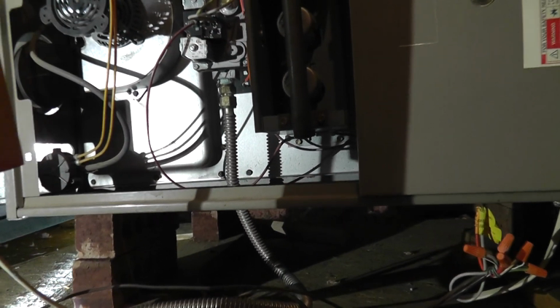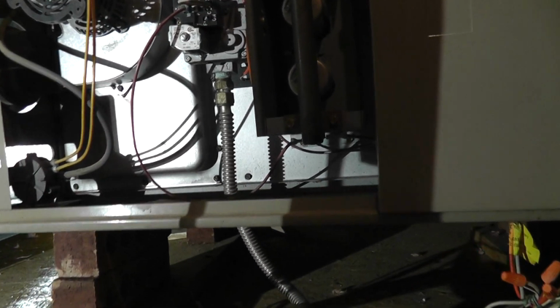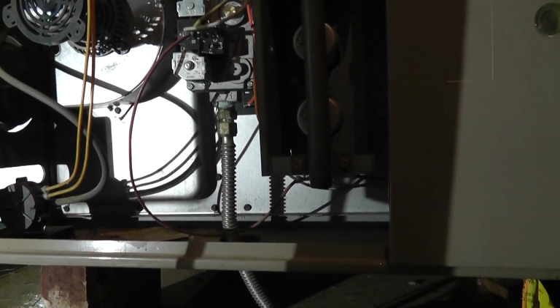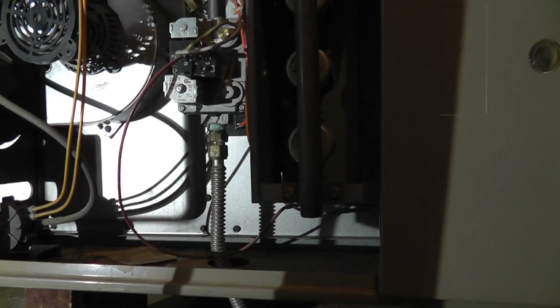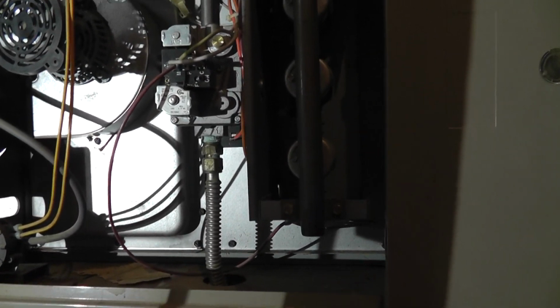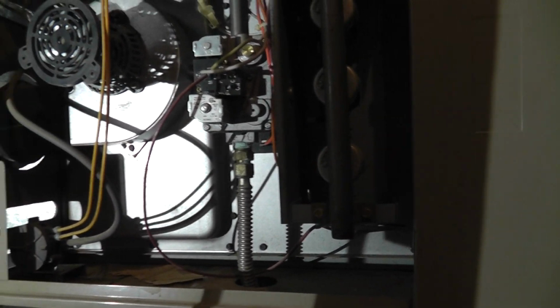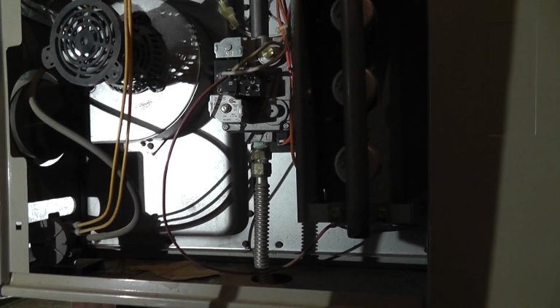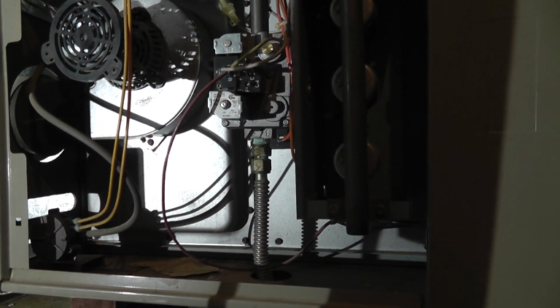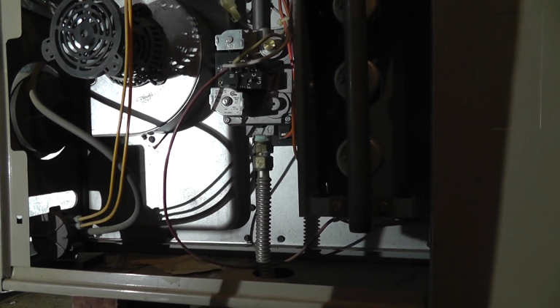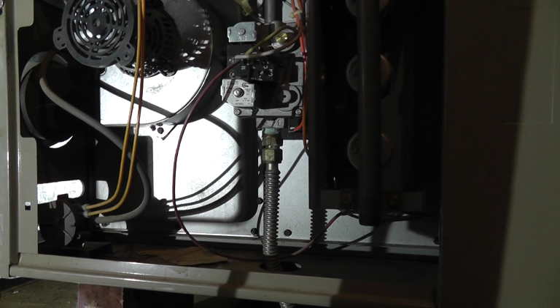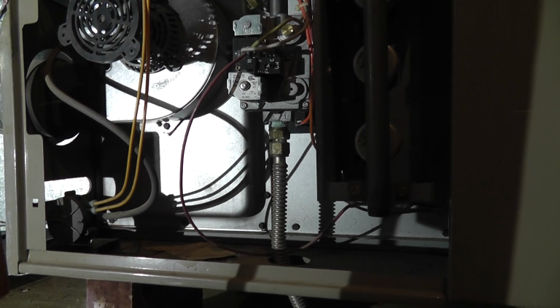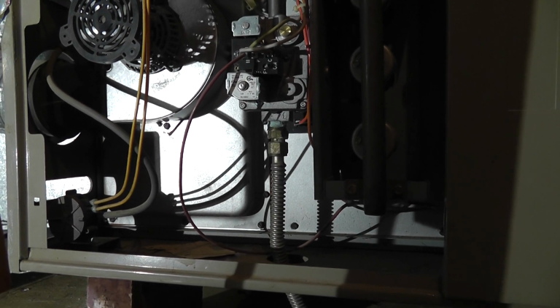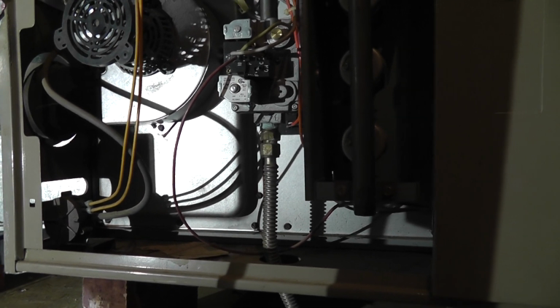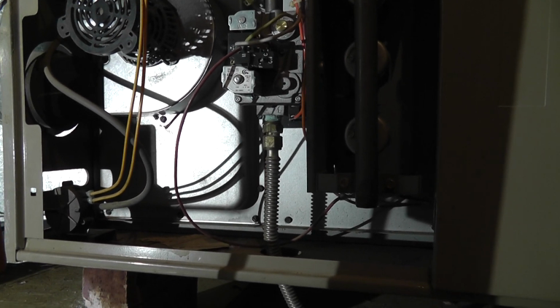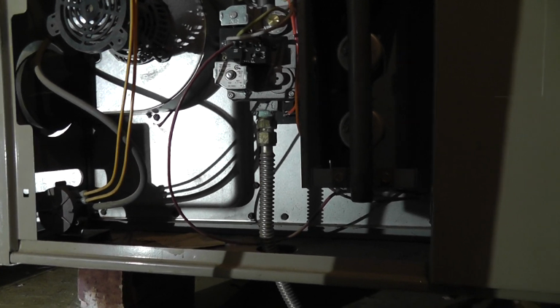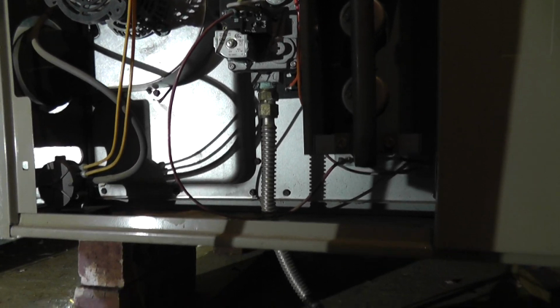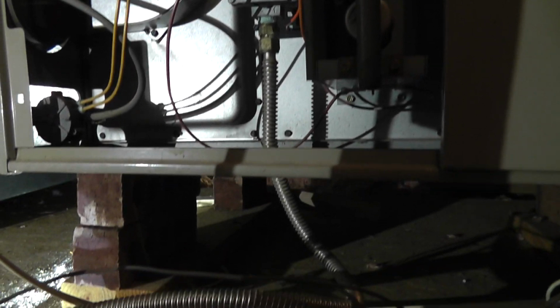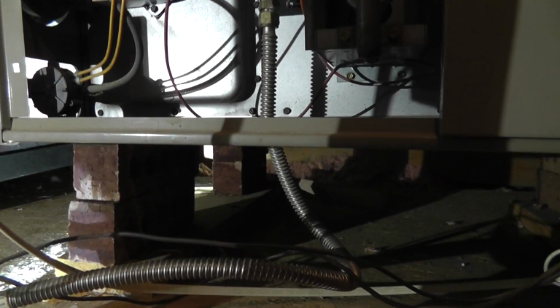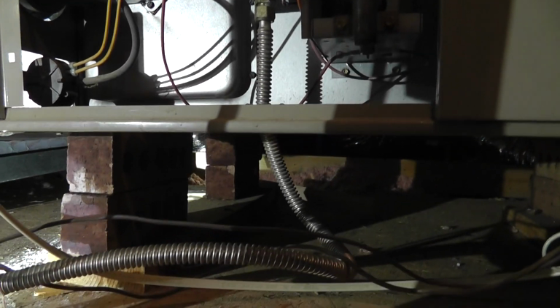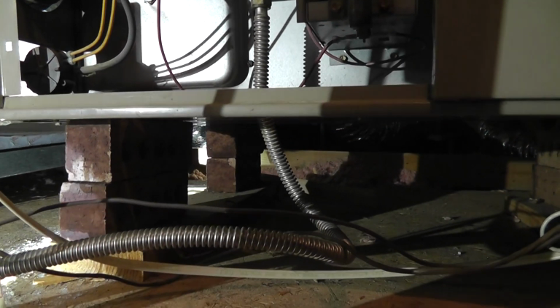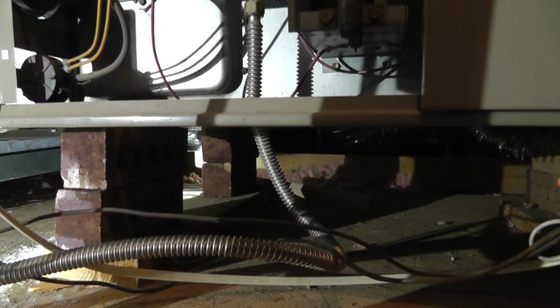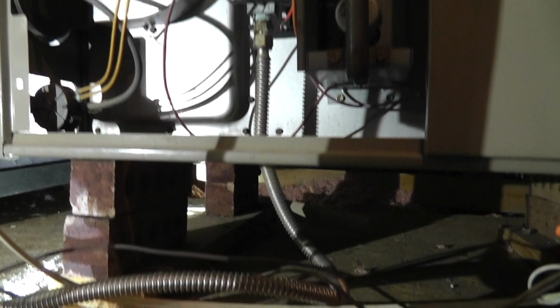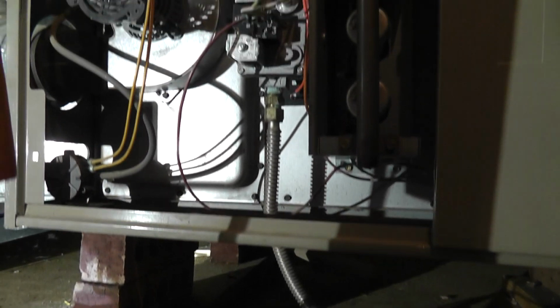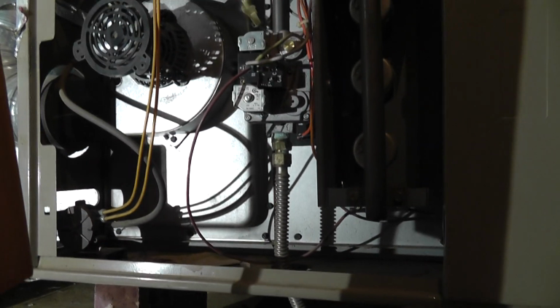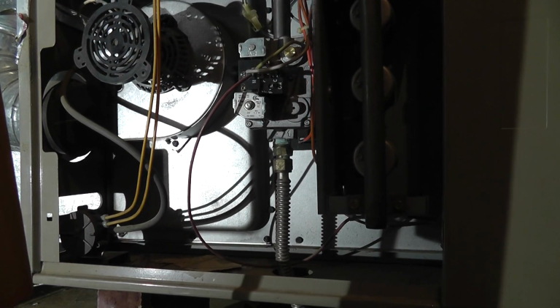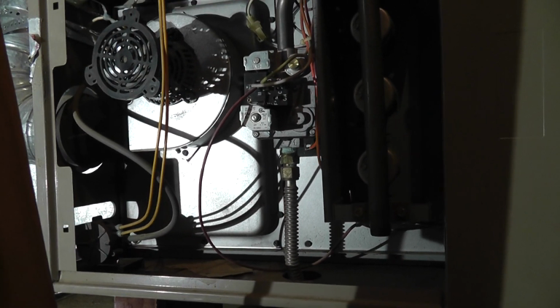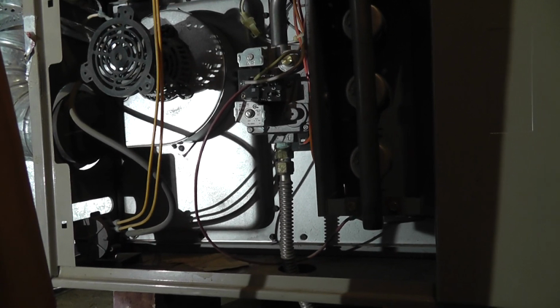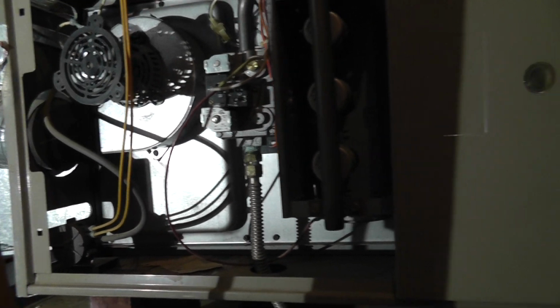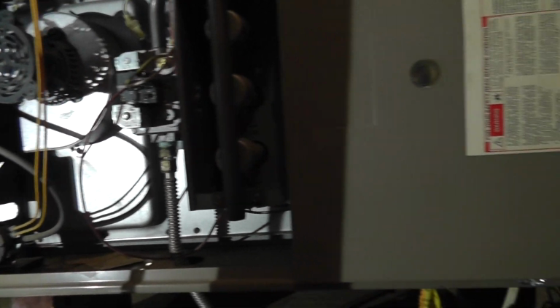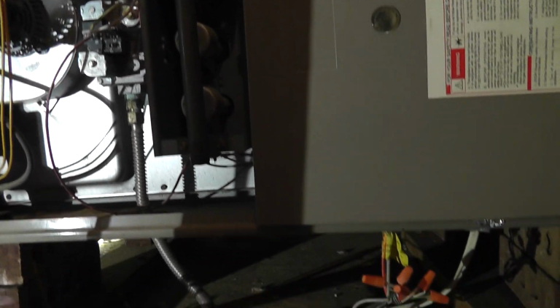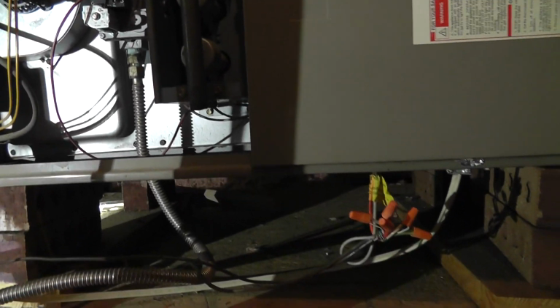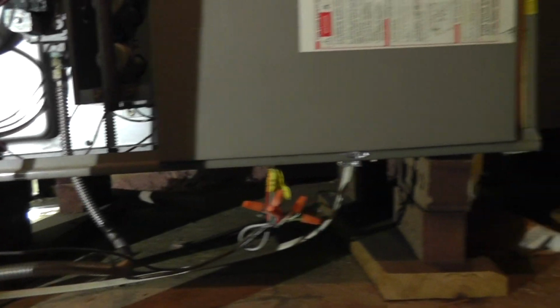Inside the furnace itself, the home inspector found the gas line wasn't hard-piped outside of the furnace — it was only flex connected. This is against the mechanical code. He also noted that this unit hasn't had service done to it in a while.